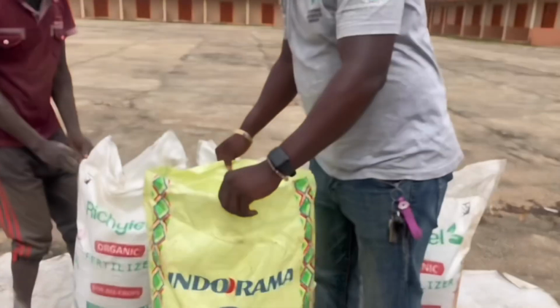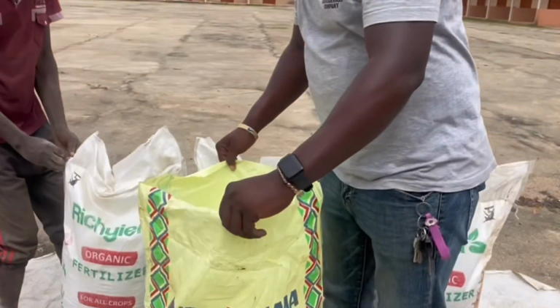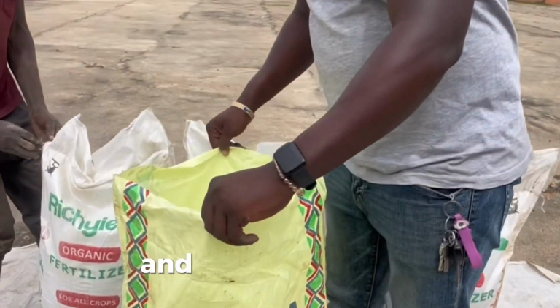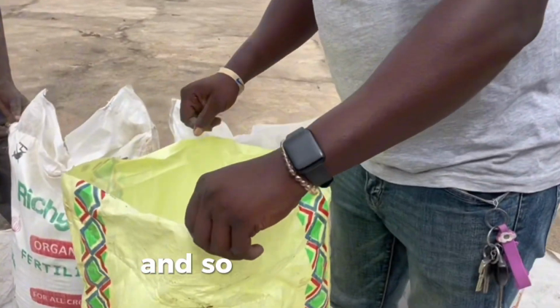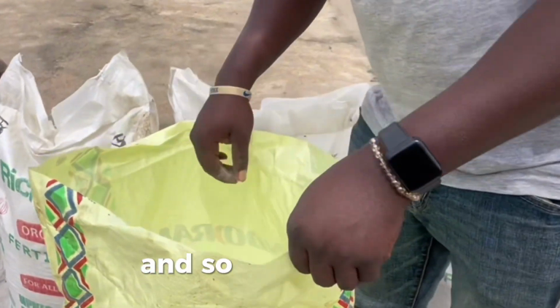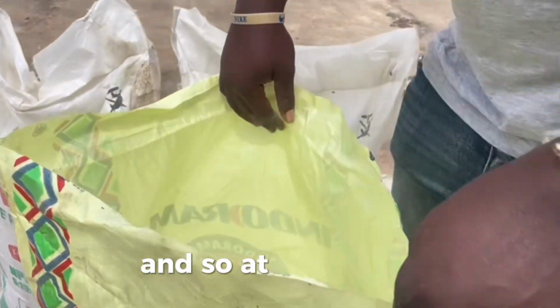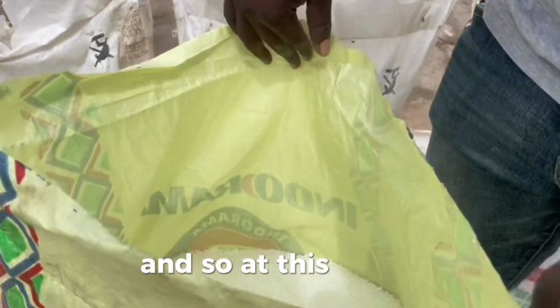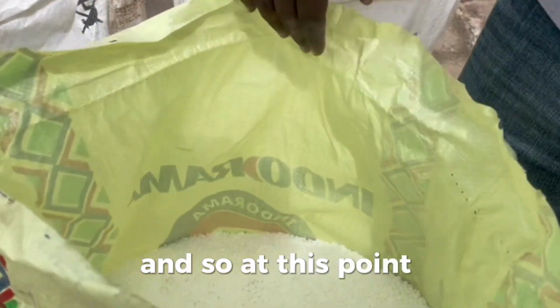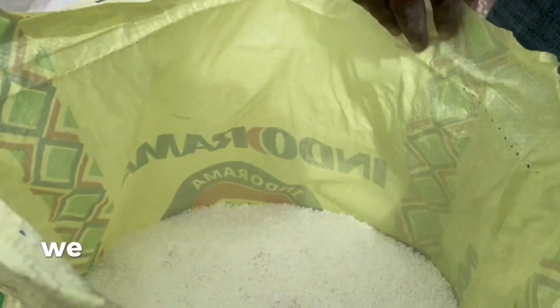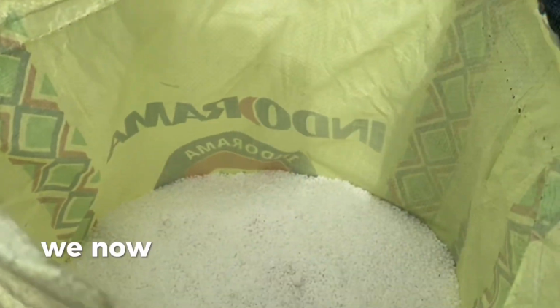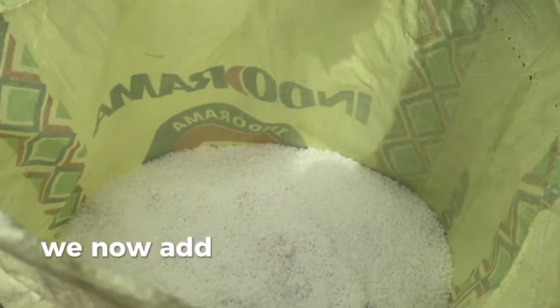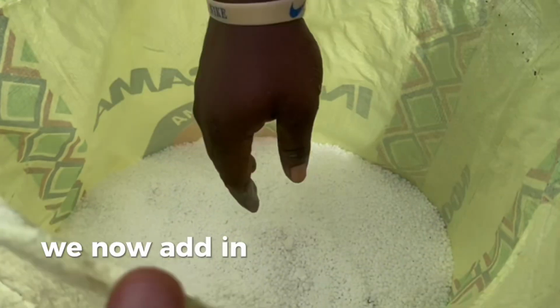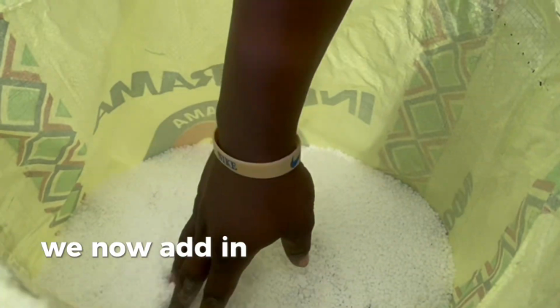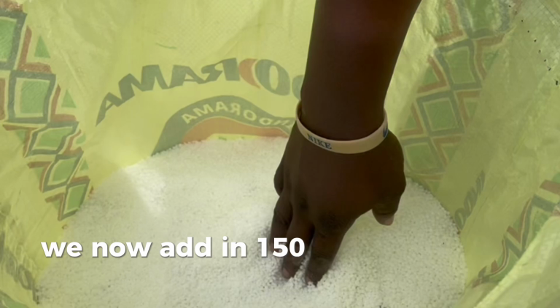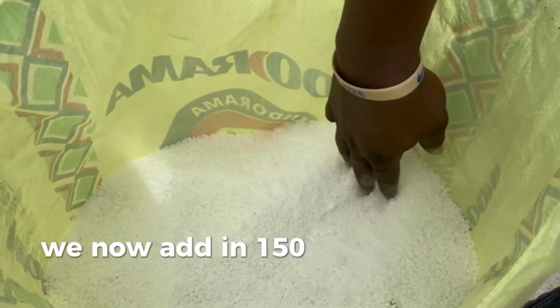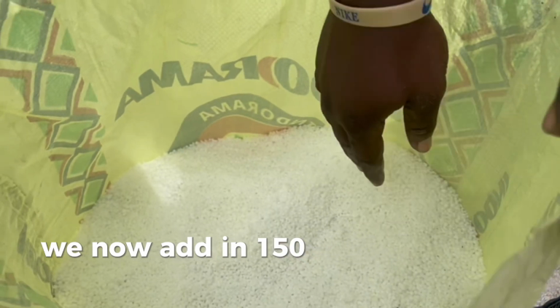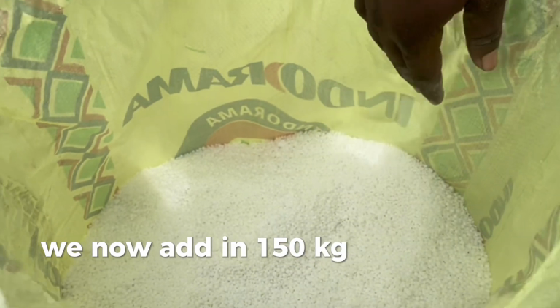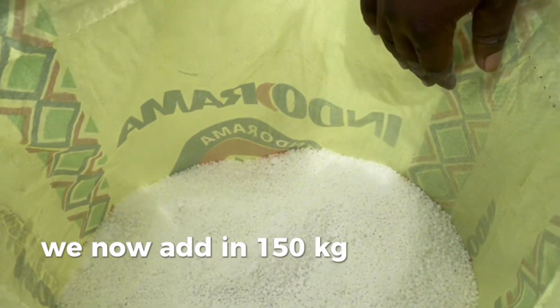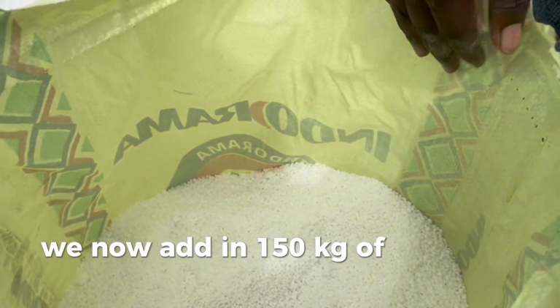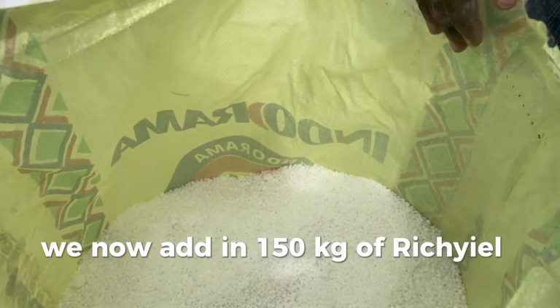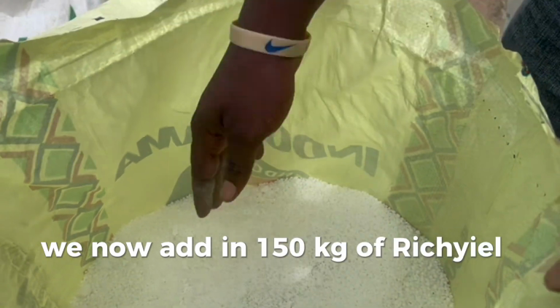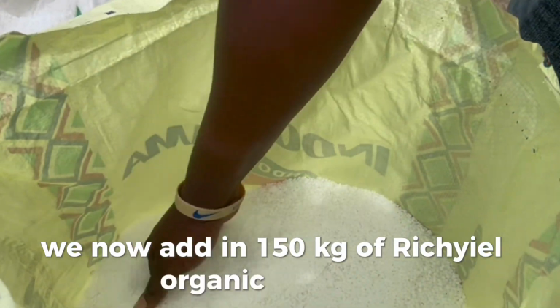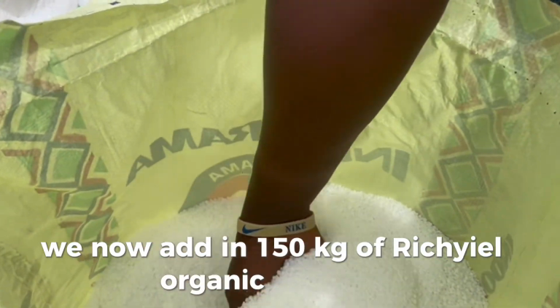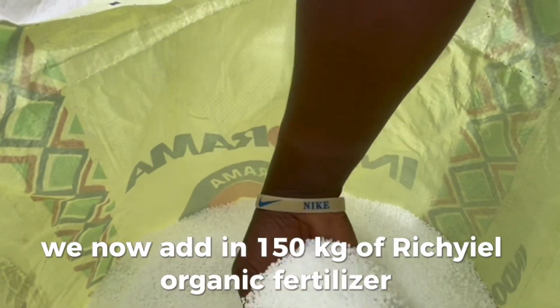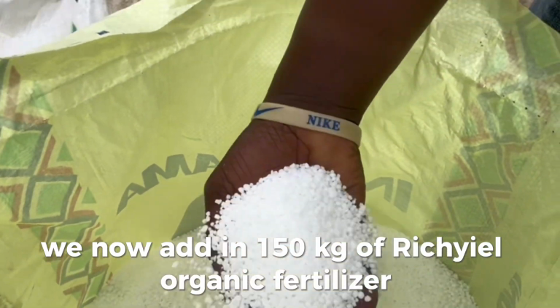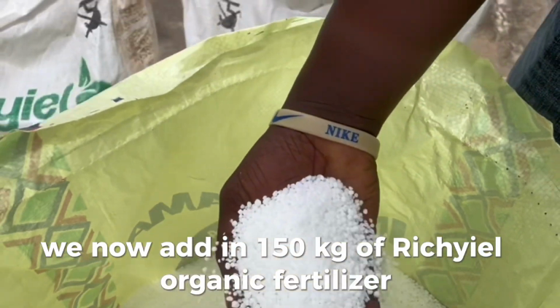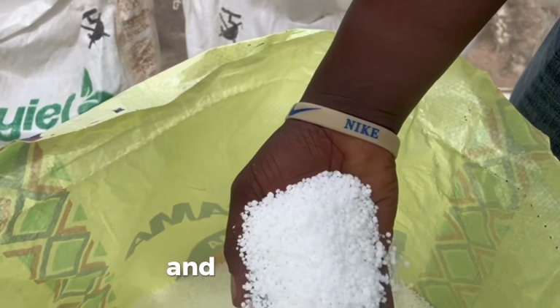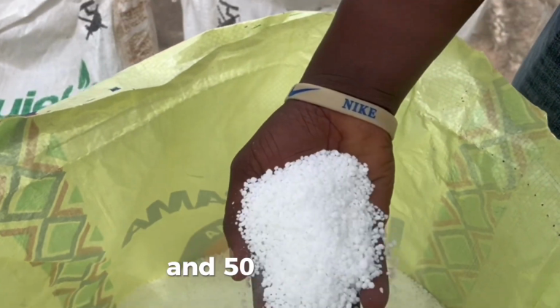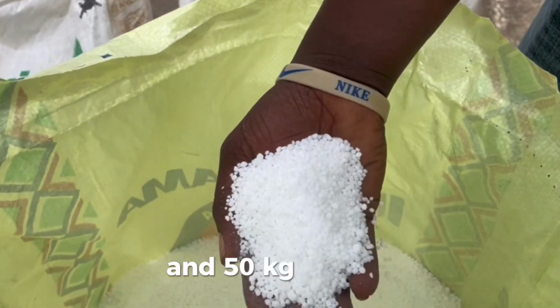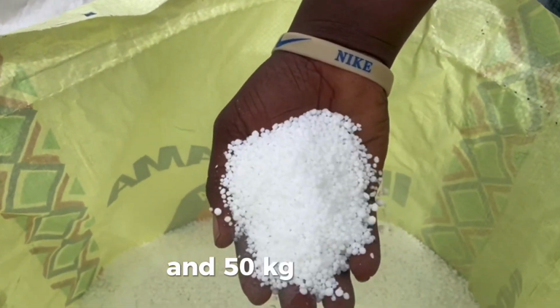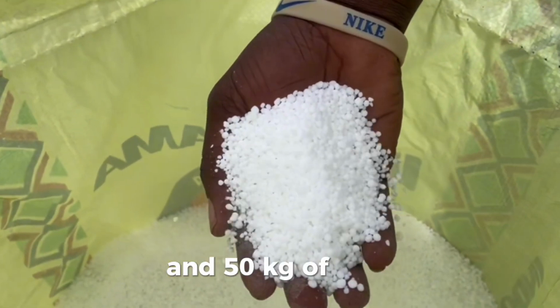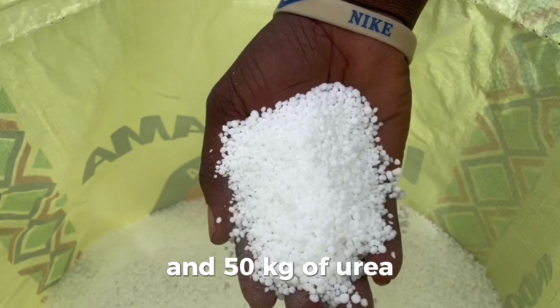And so, at this point, we now add in 150kg of rich yield organic fertilizer and 50kg of urea.